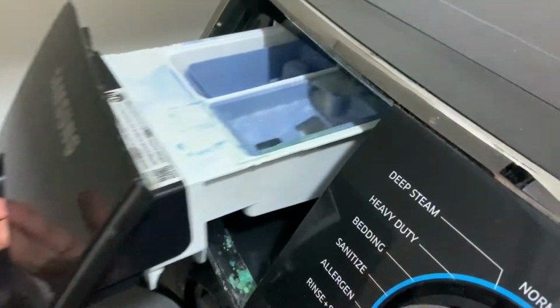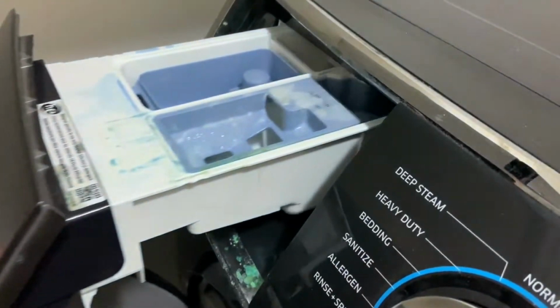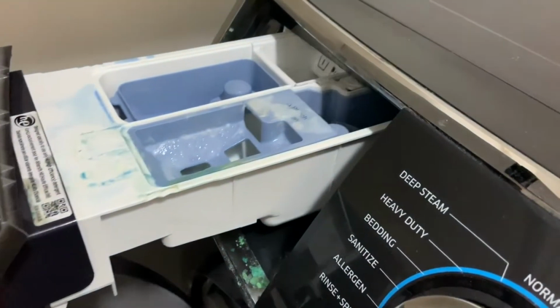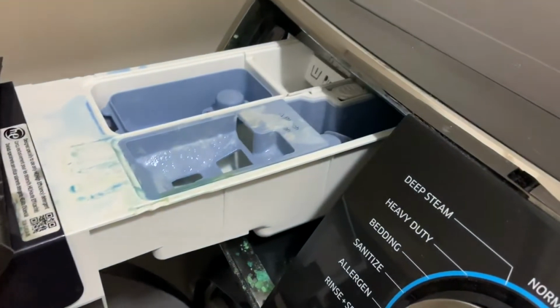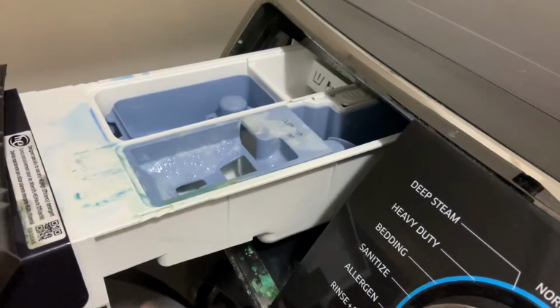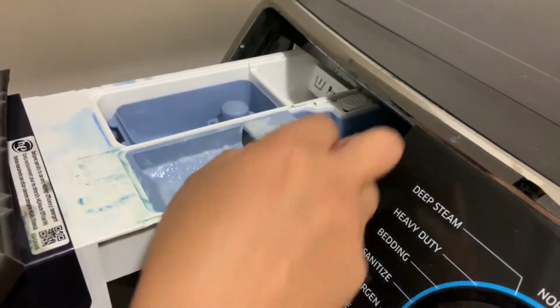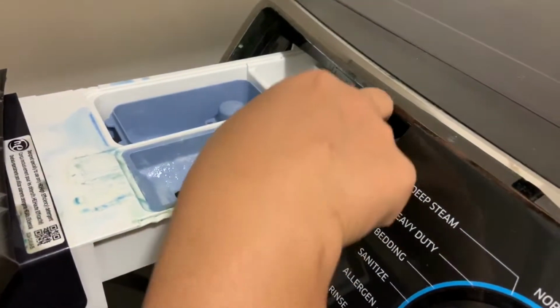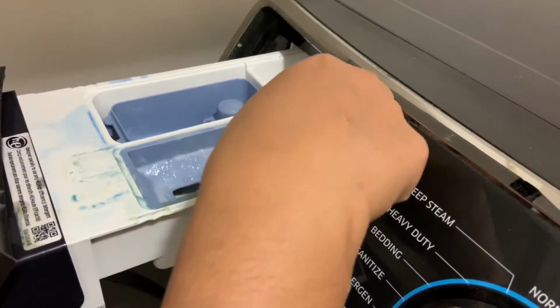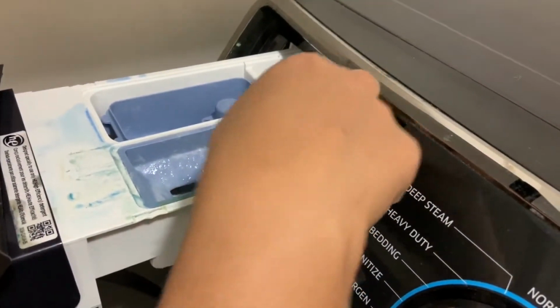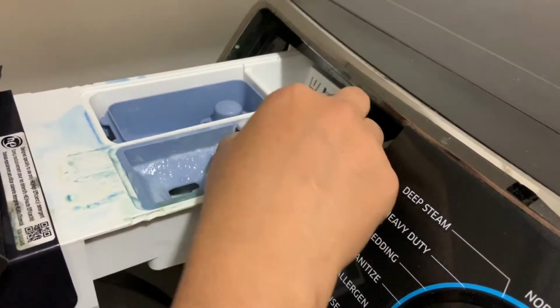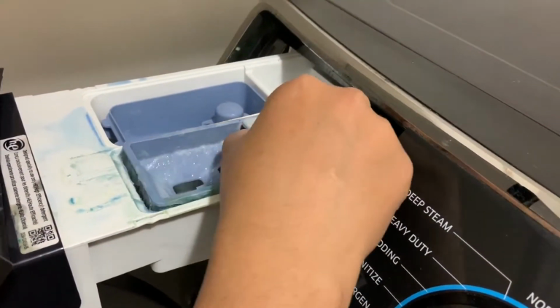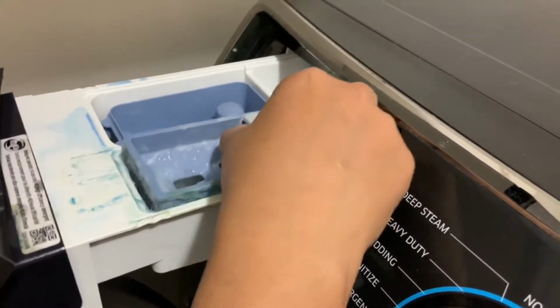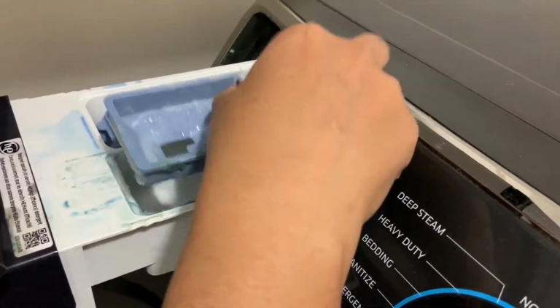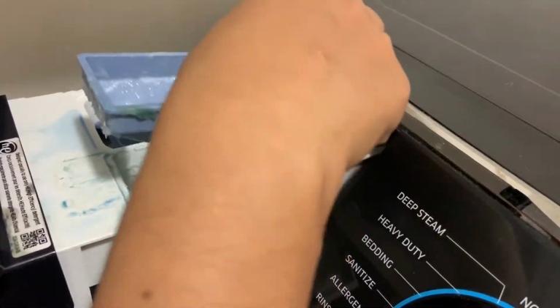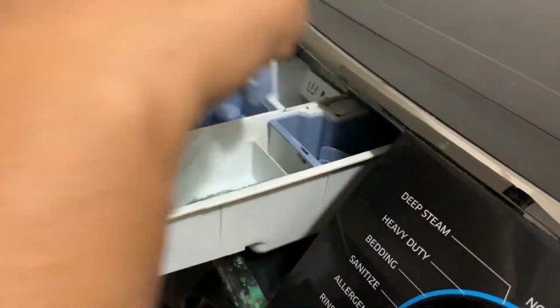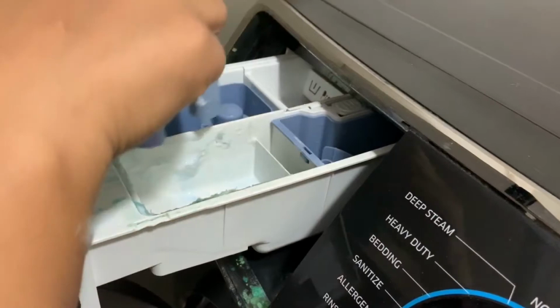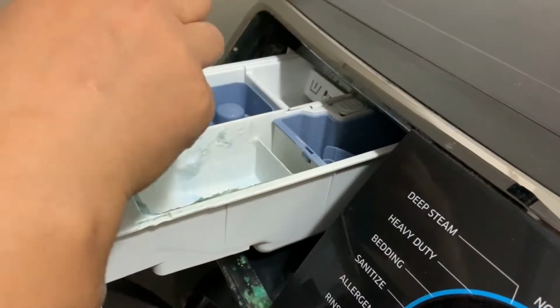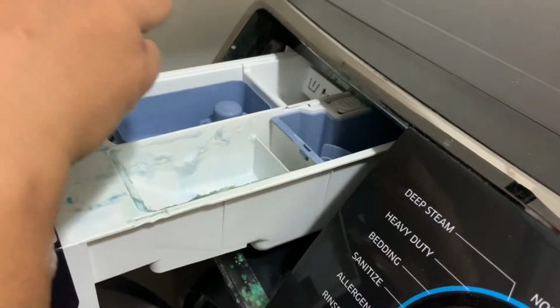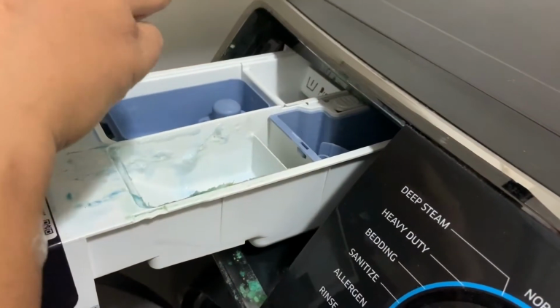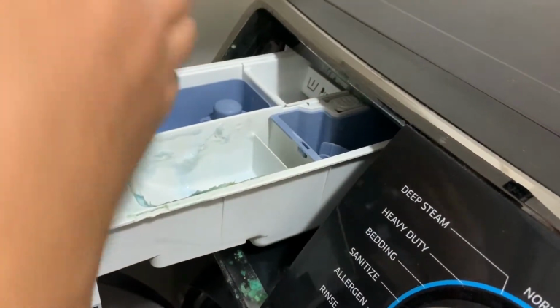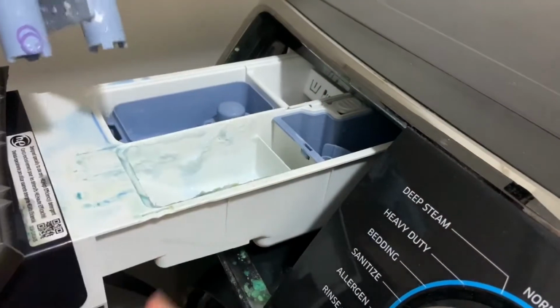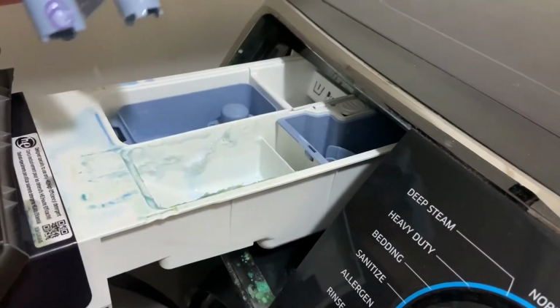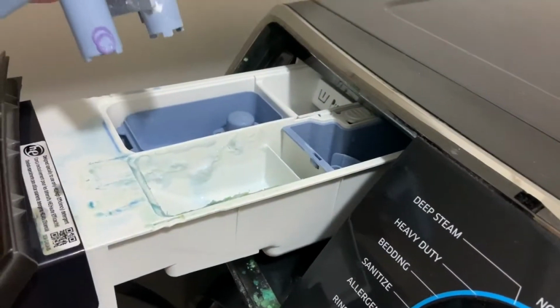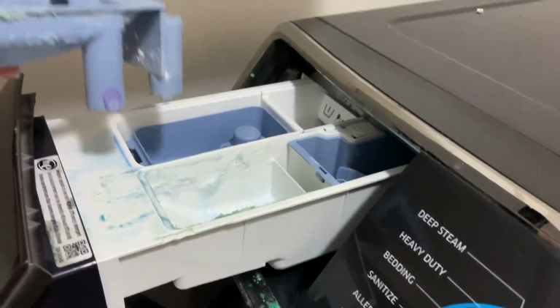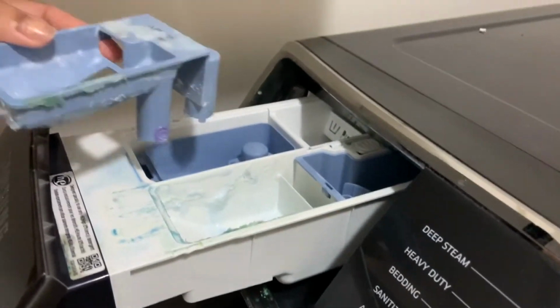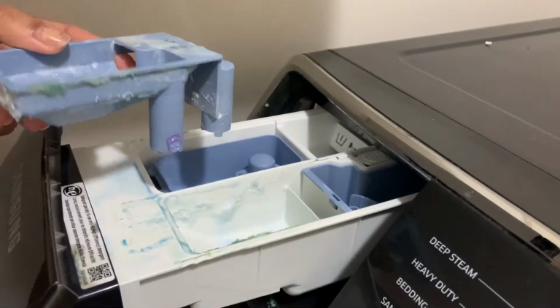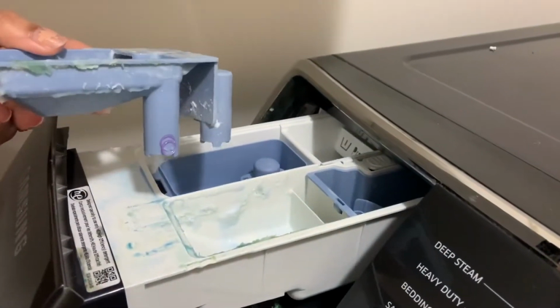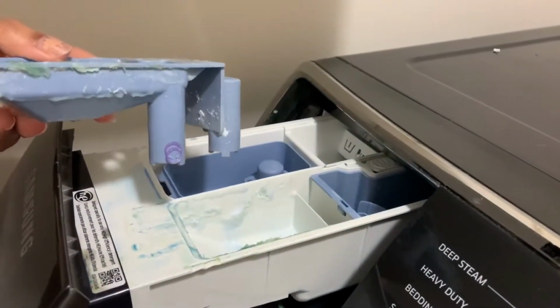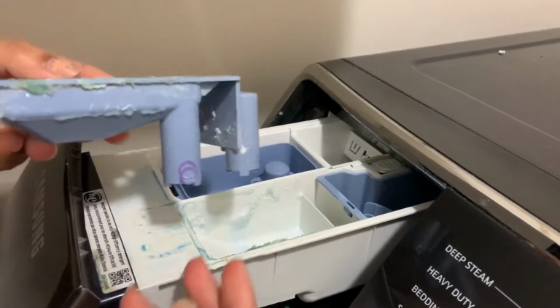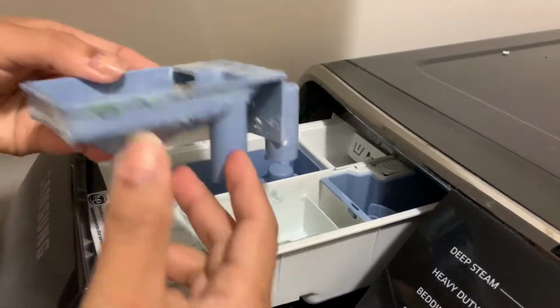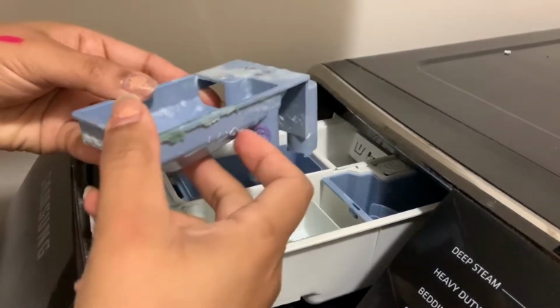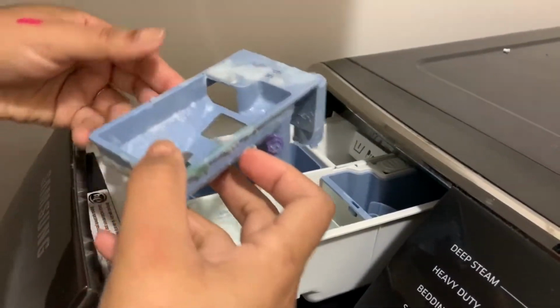The third step: you have to remove the detergent dispenser and clean it, and you can clean inside the compartment as well.